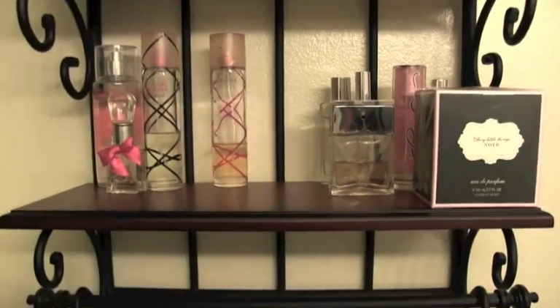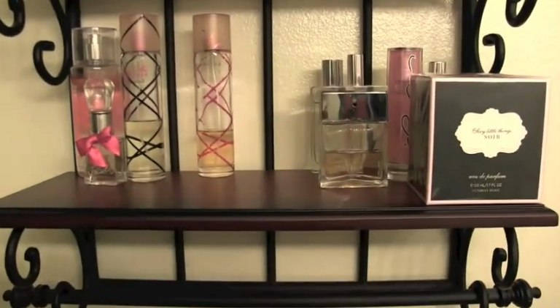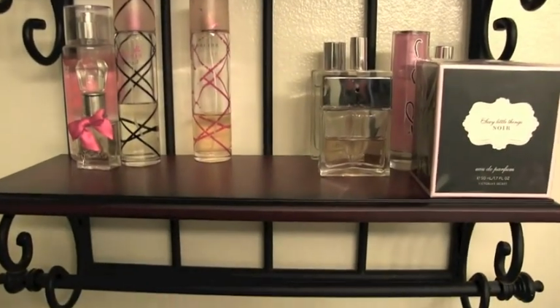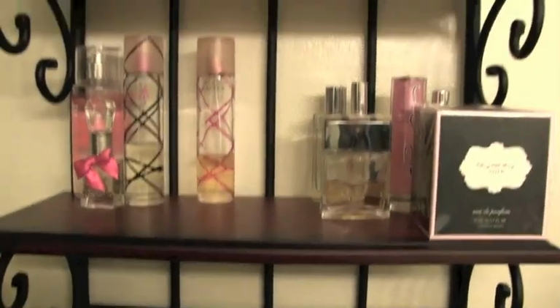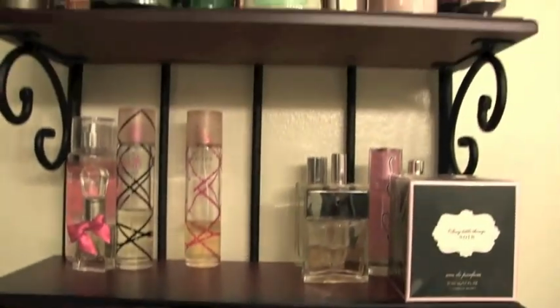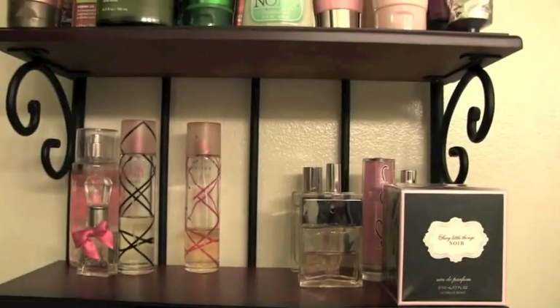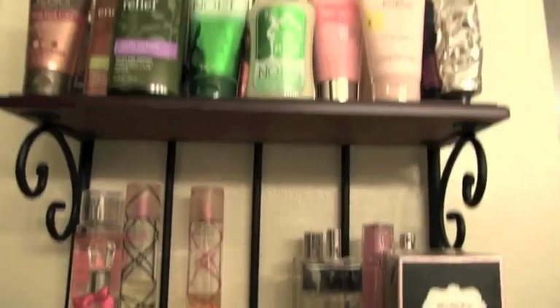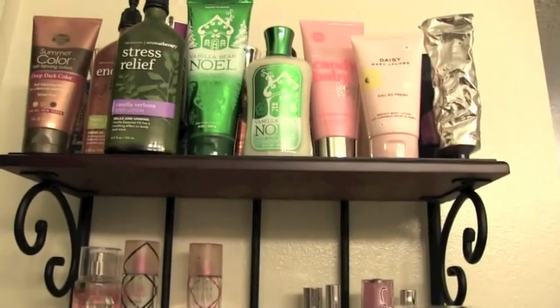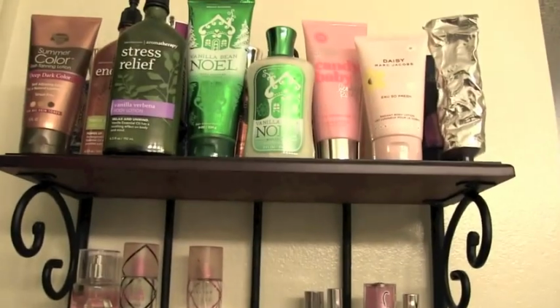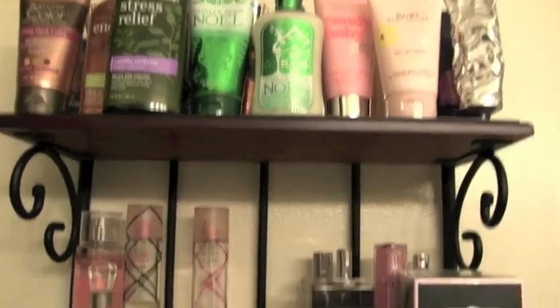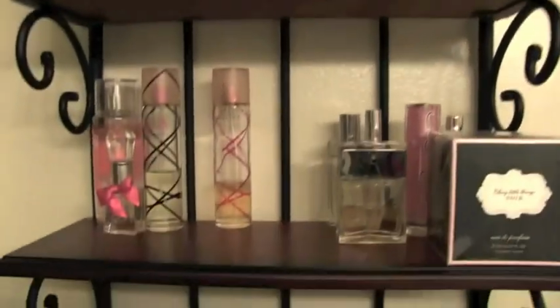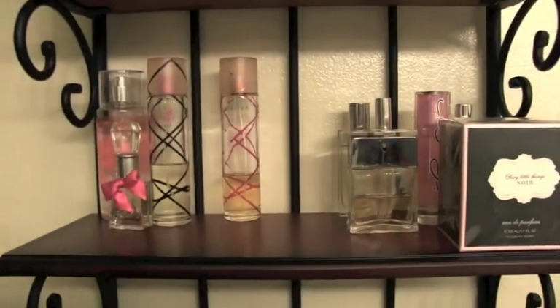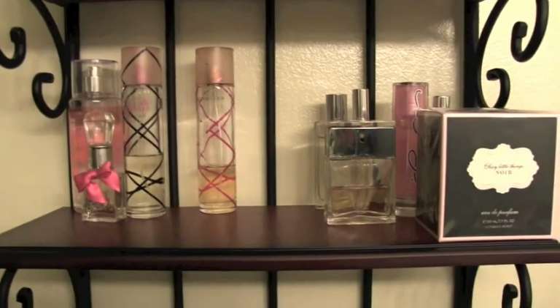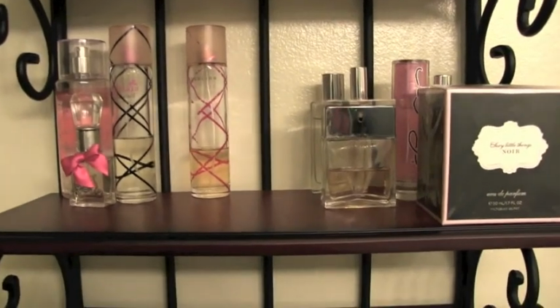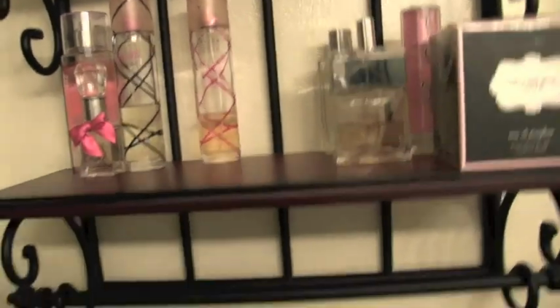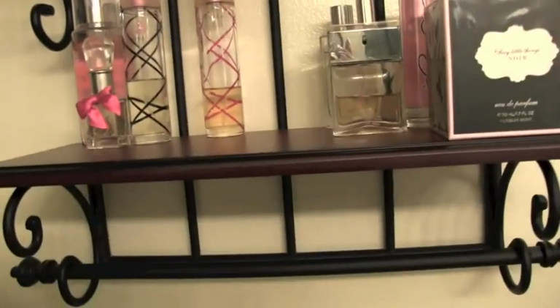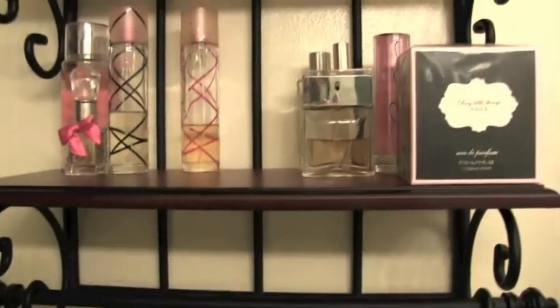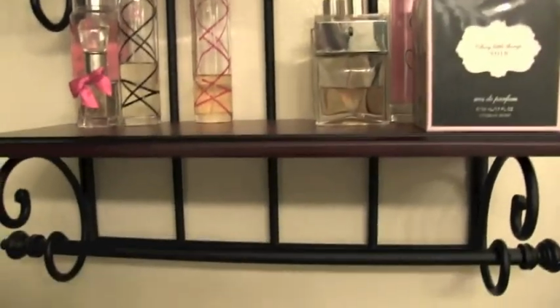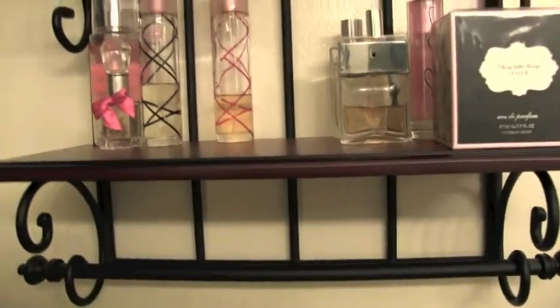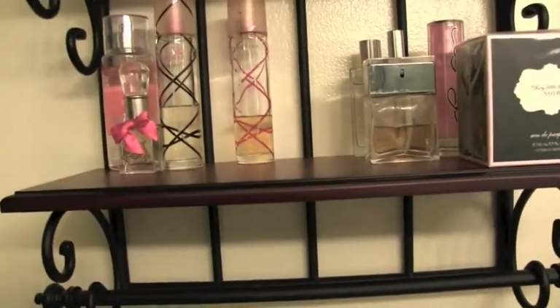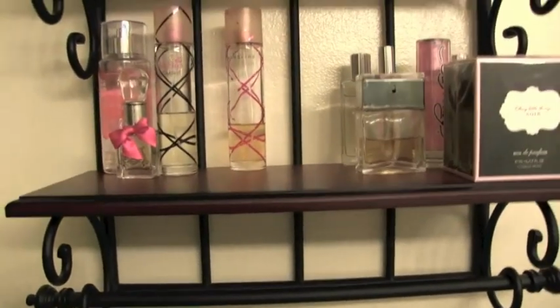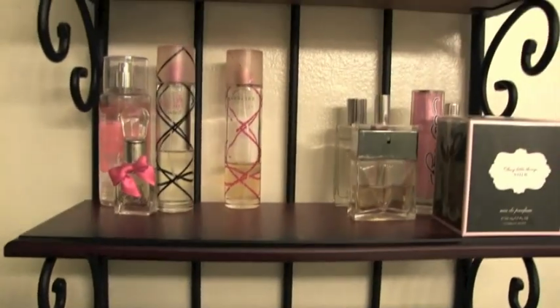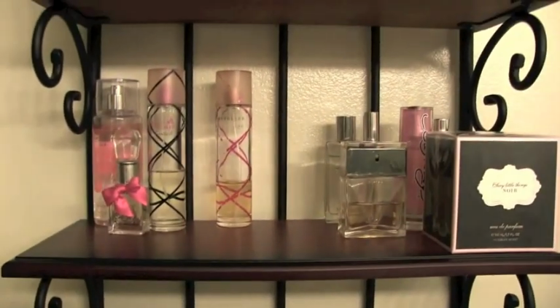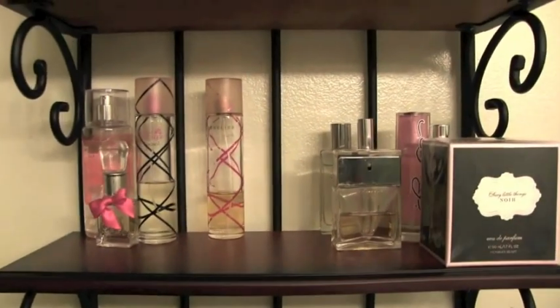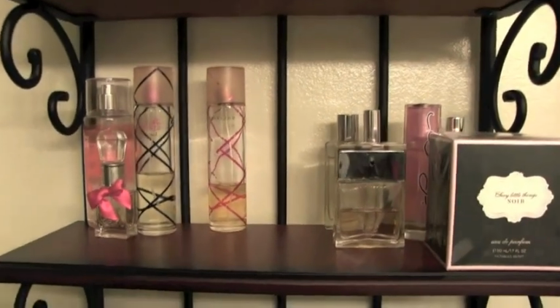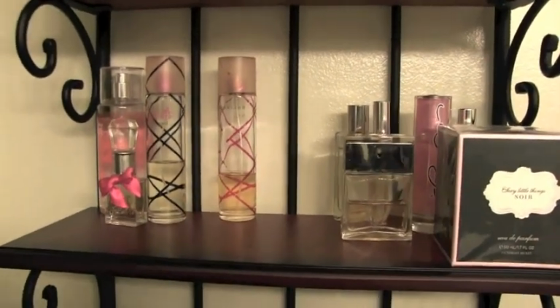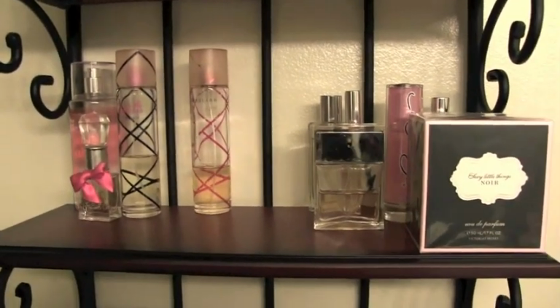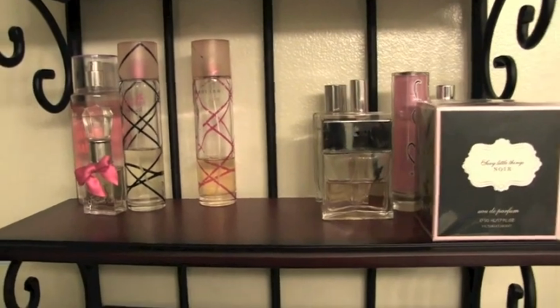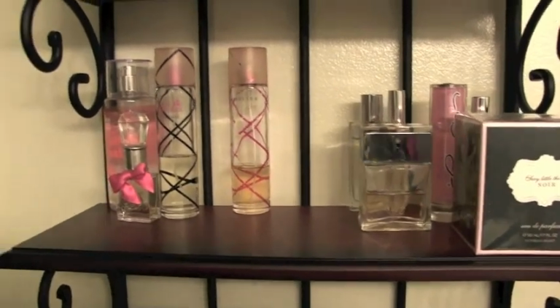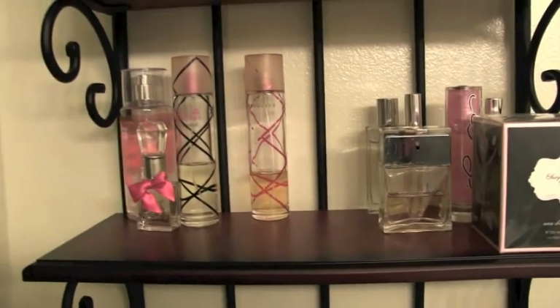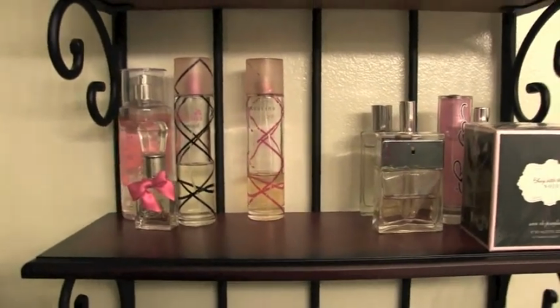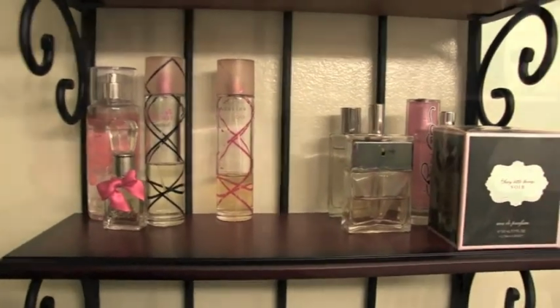By the way, the little thing that holds all my perfumes — my lotions are up there too — that holder is from JCPenney I think, so if I can find the link I'll definitely put it down below.